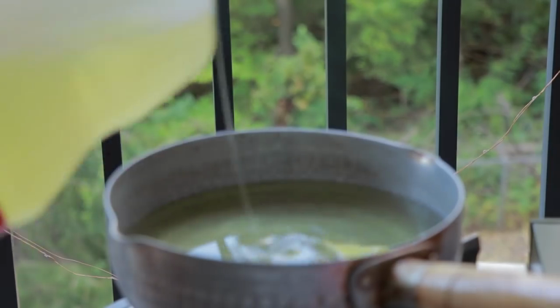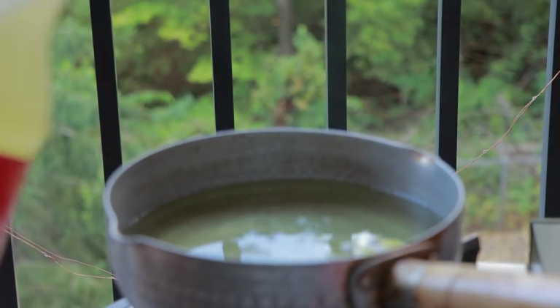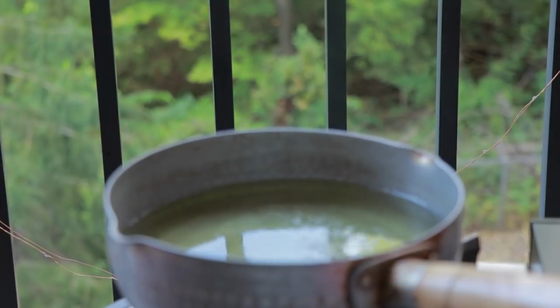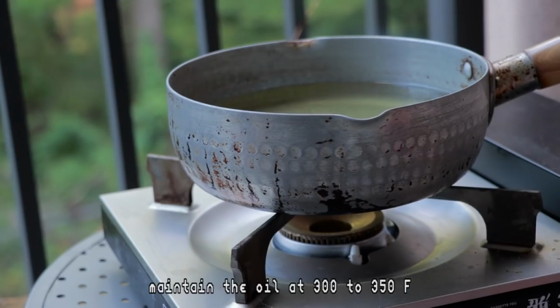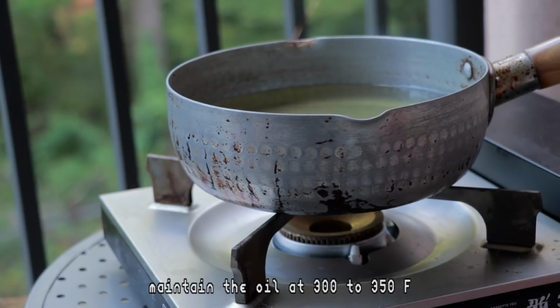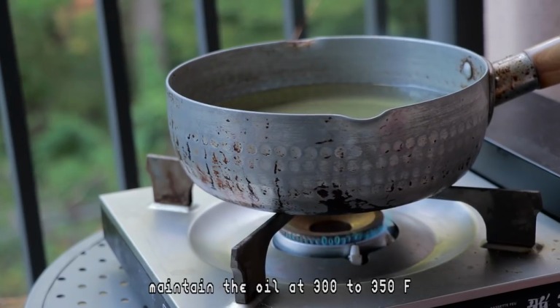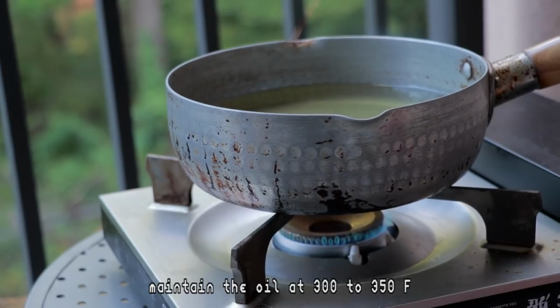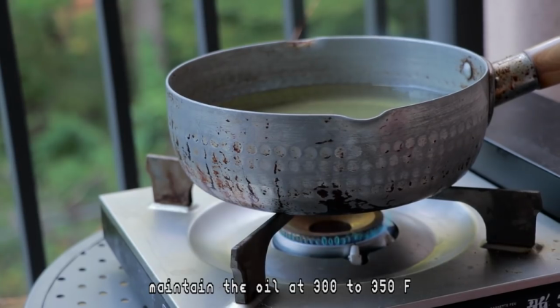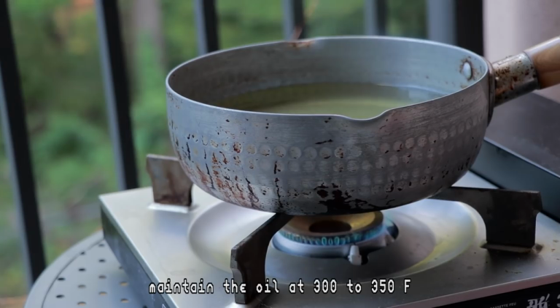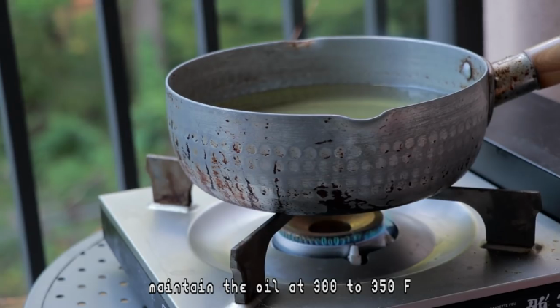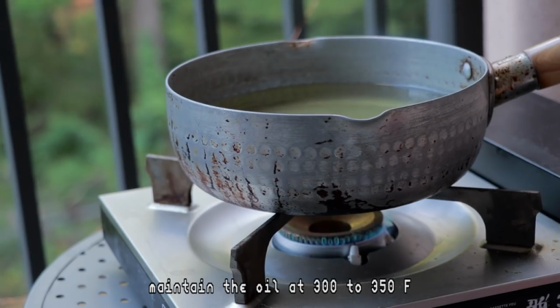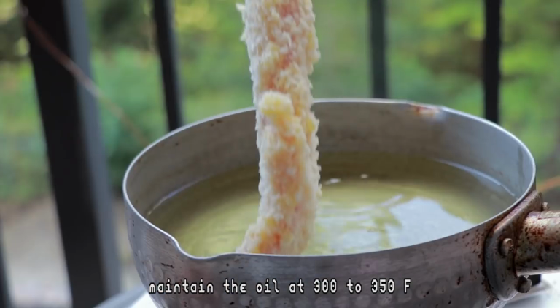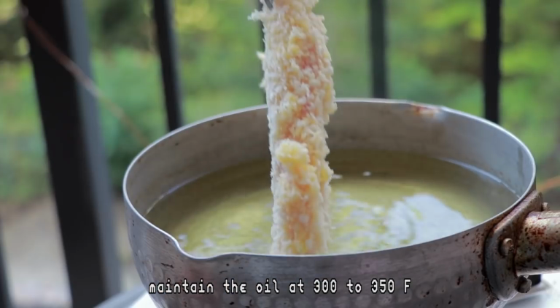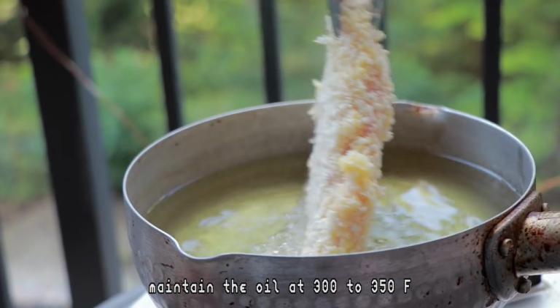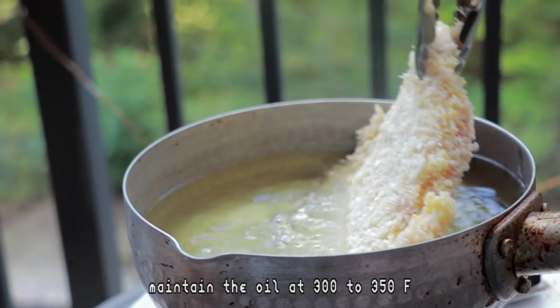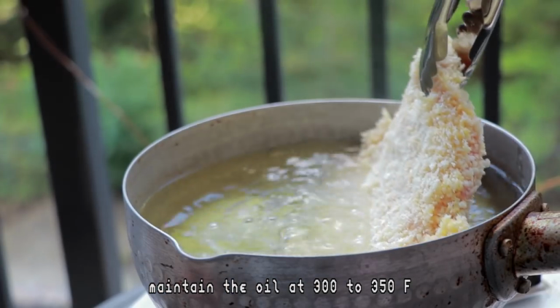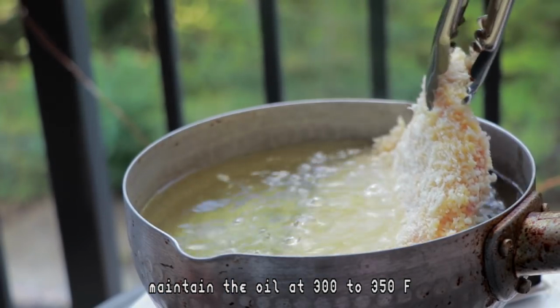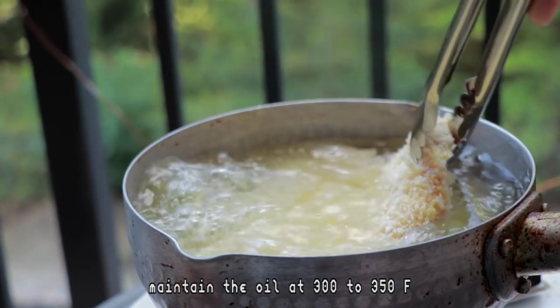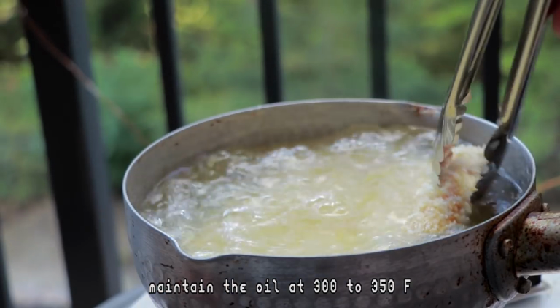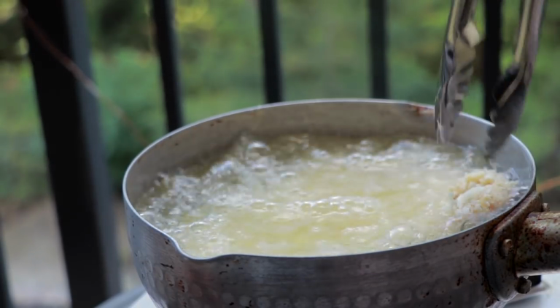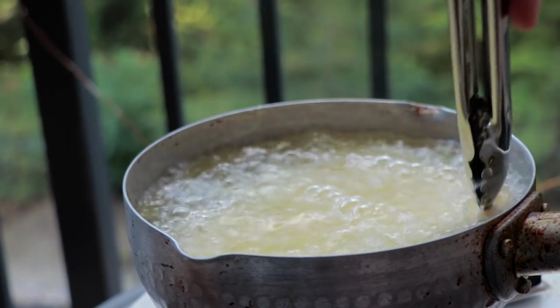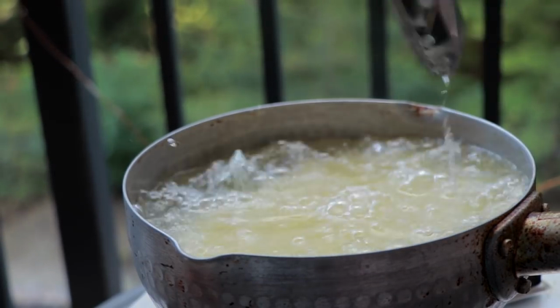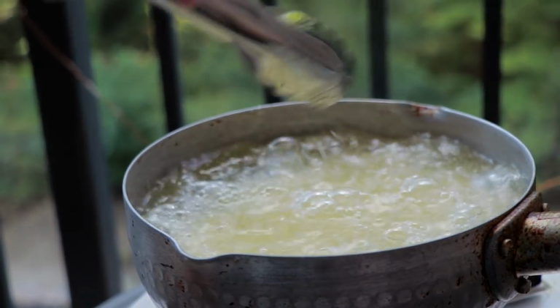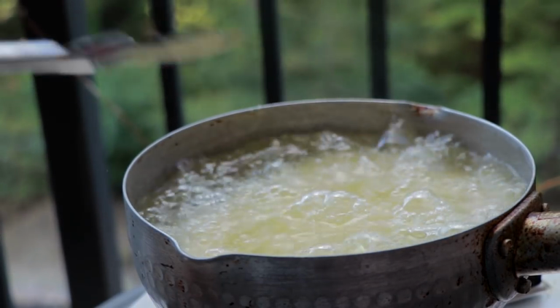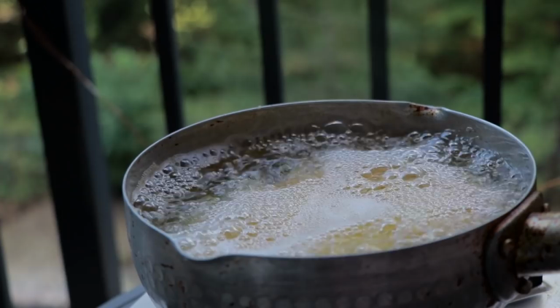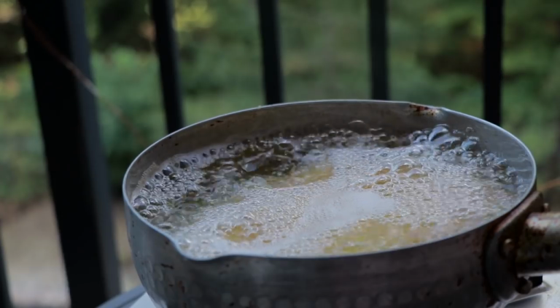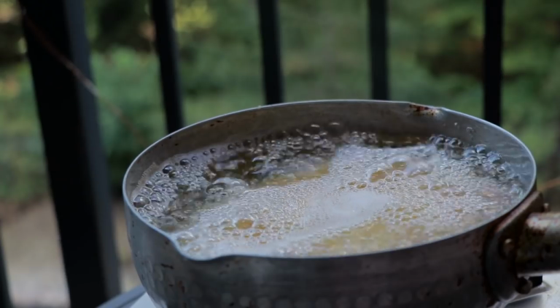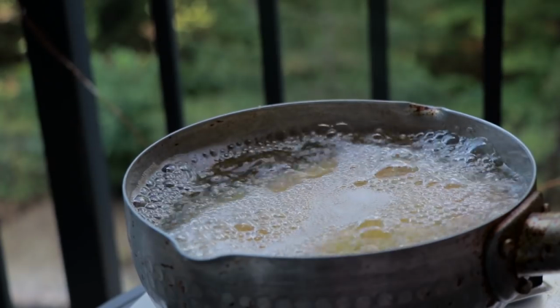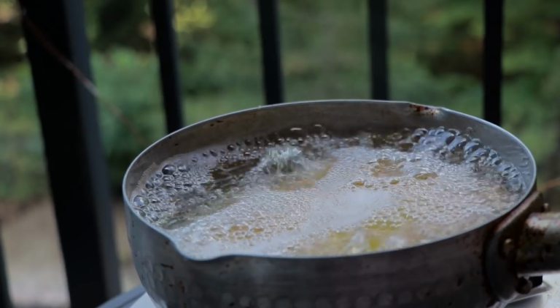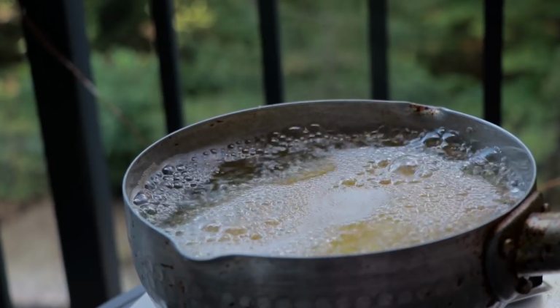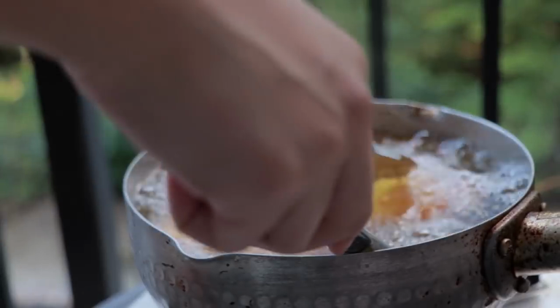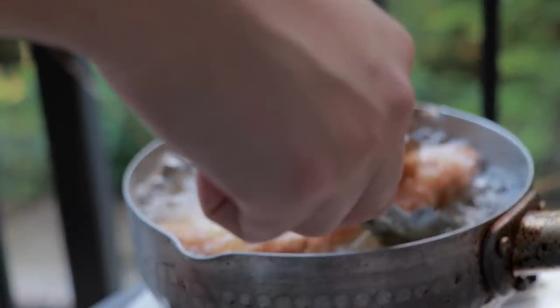Heat the oil to 300 to 350 degrees Fahrenheit and cook the pork about 3 minutes each side. If your pork is thinner, cook it for less time.